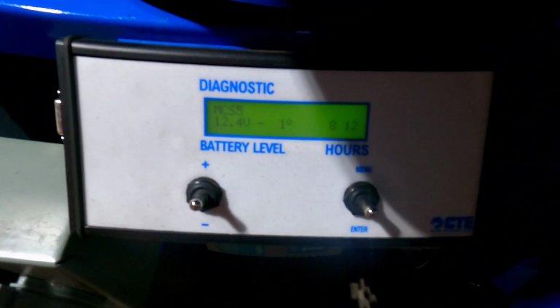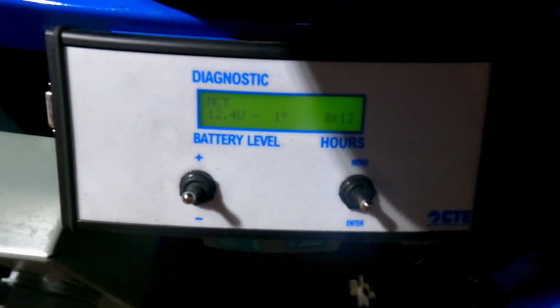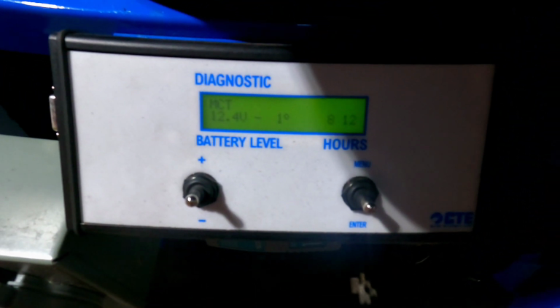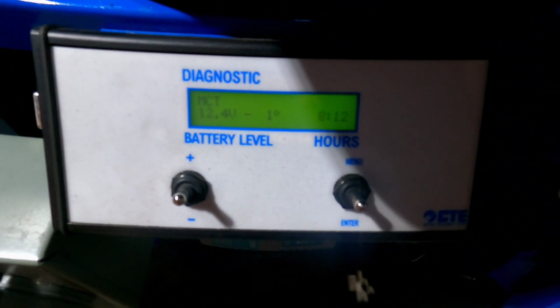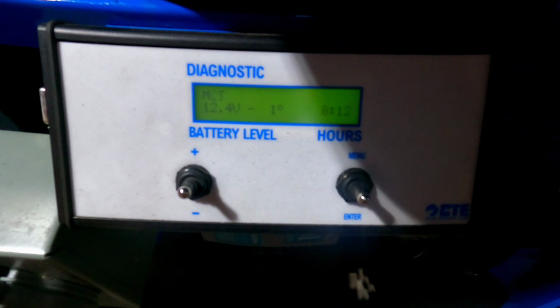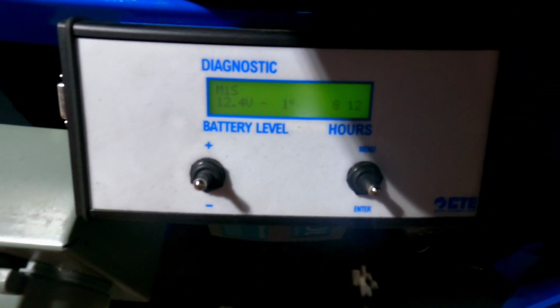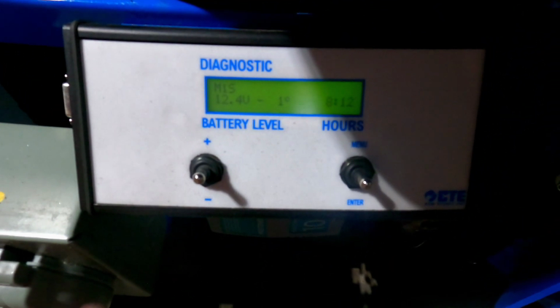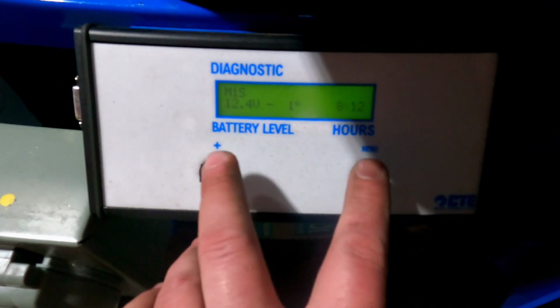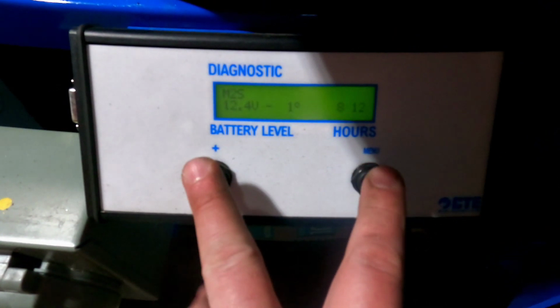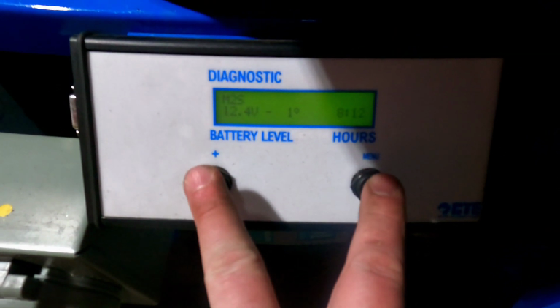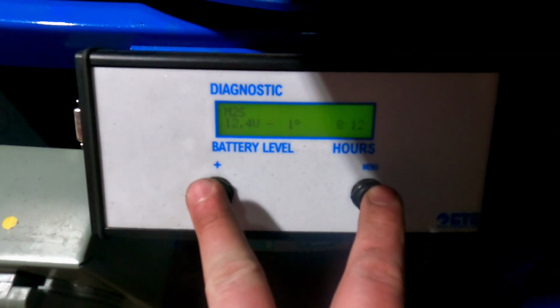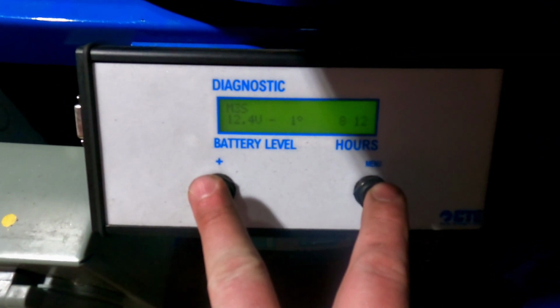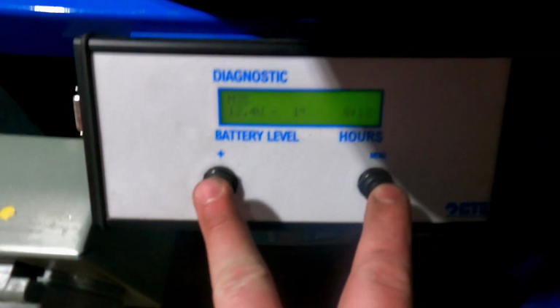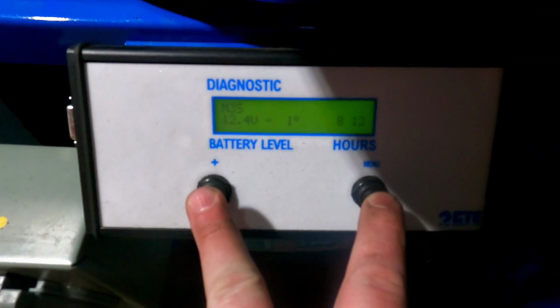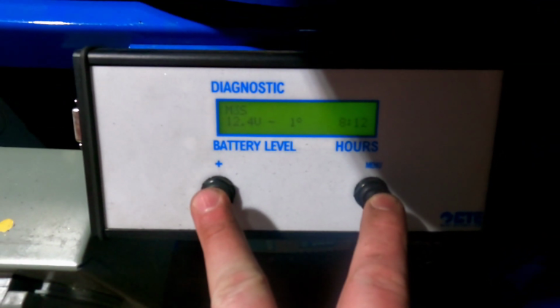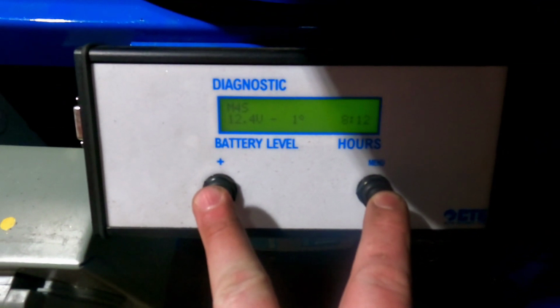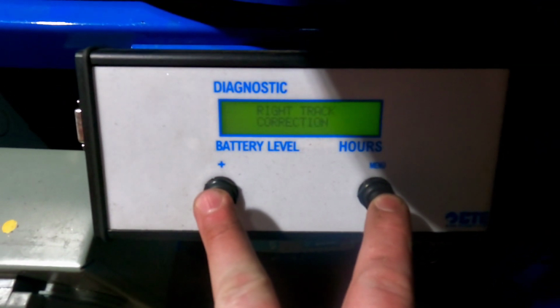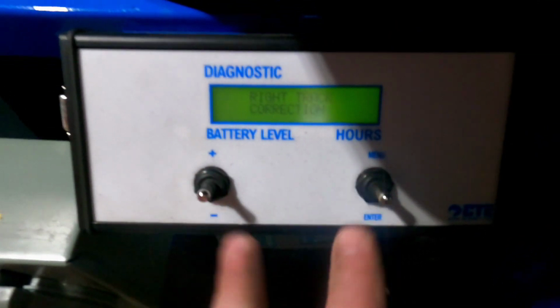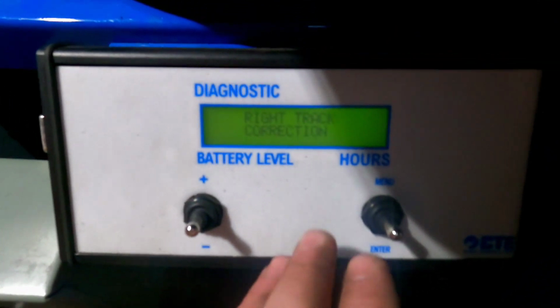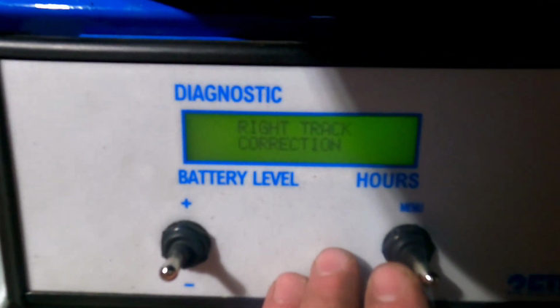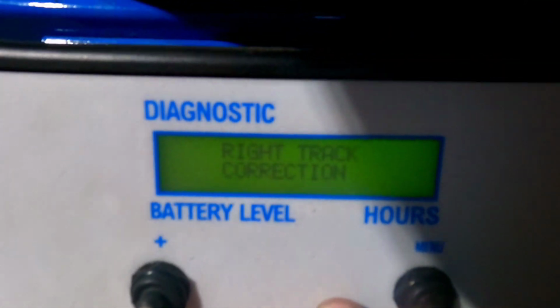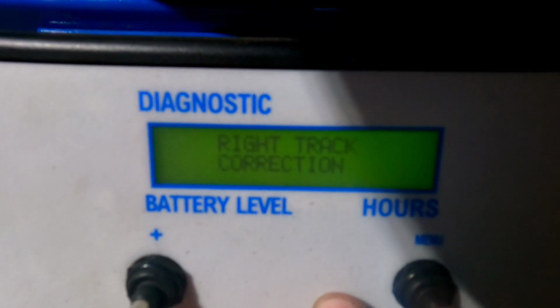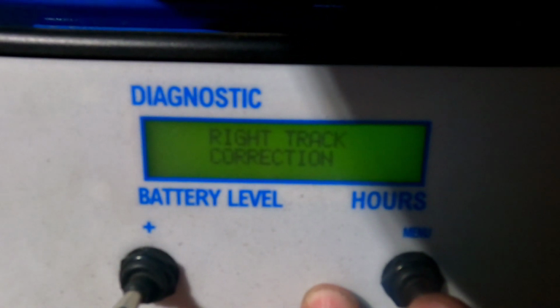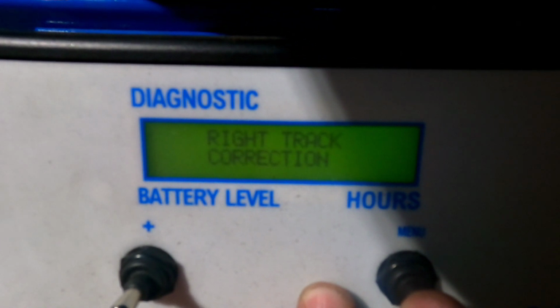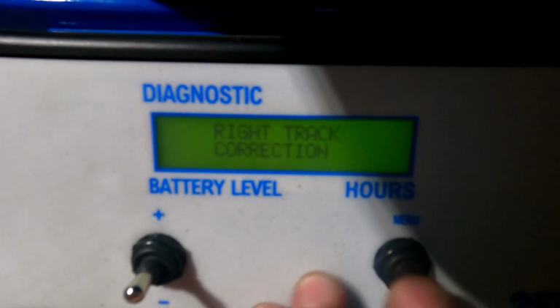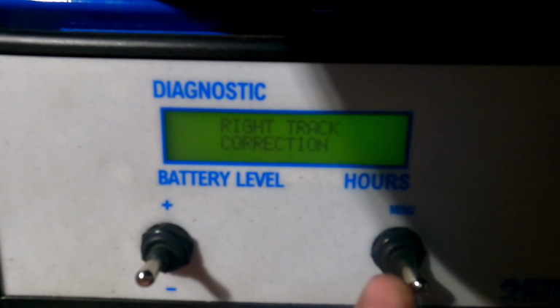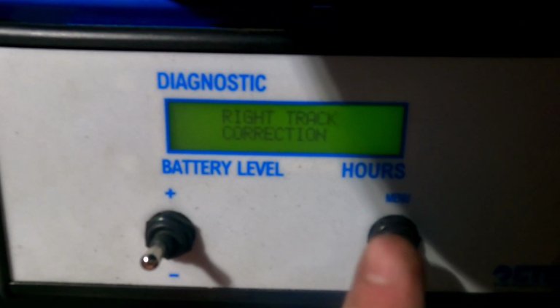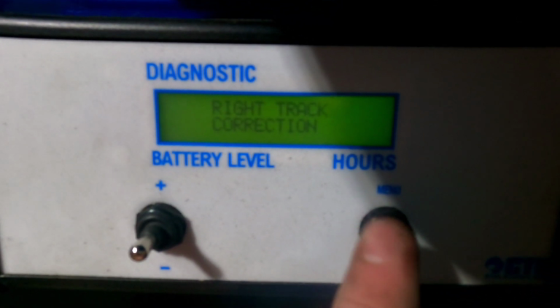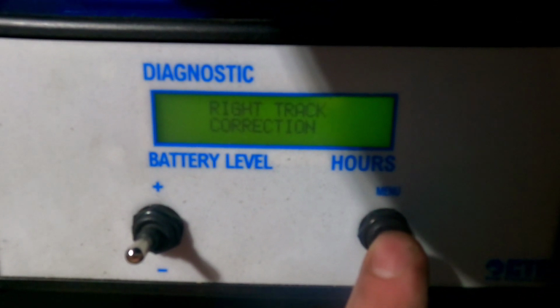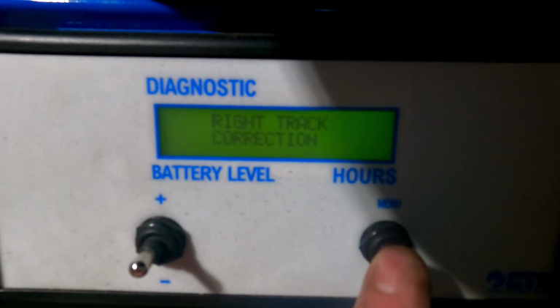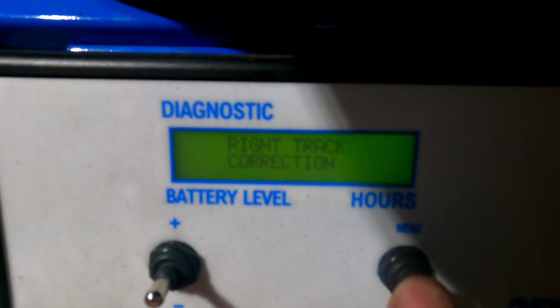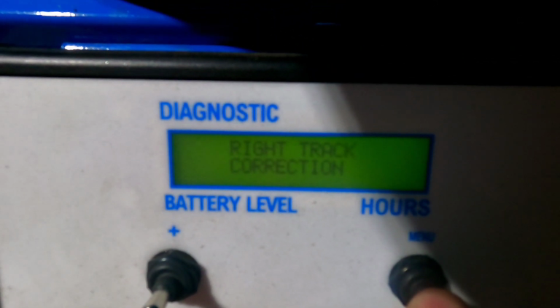You just need your key in the on position — engine doesn't have to be running. Hold down both toggle switches and you'll see the screen come up for right track correction. Push enter, which is down on the right toggle switch.